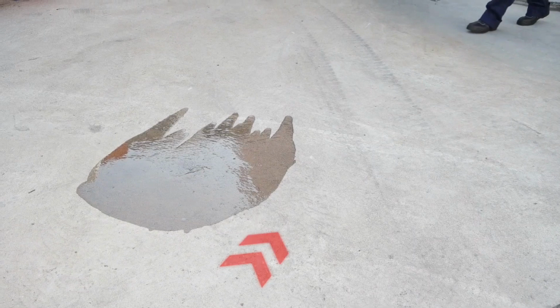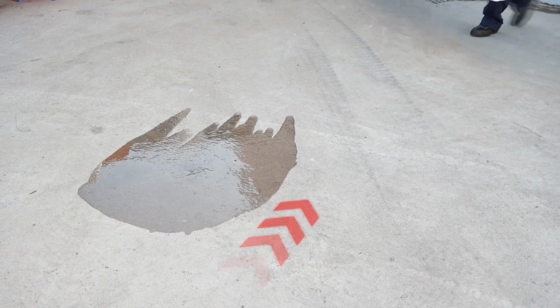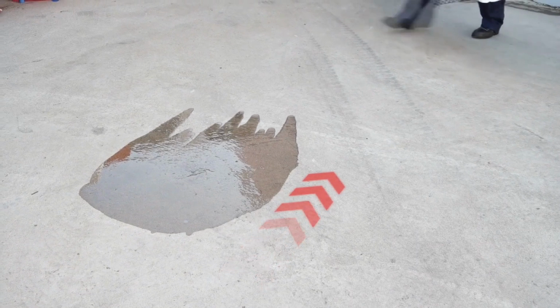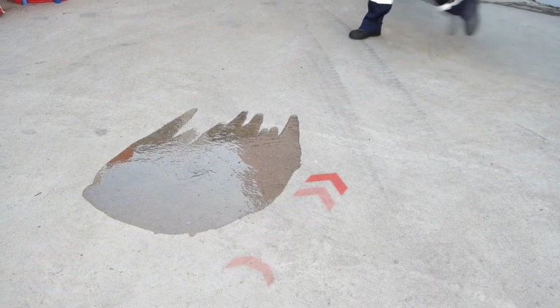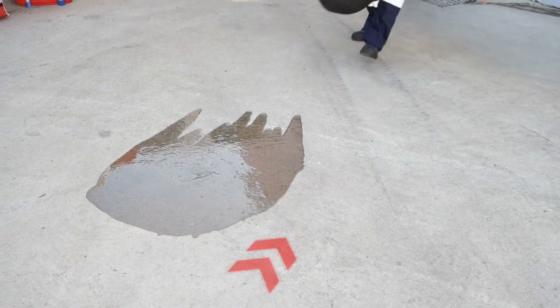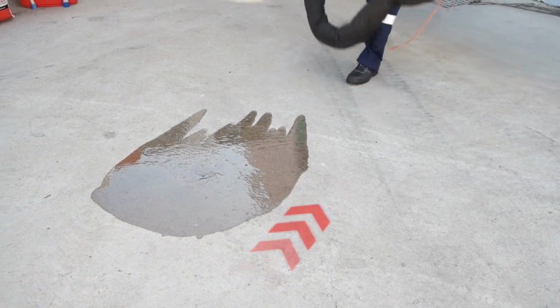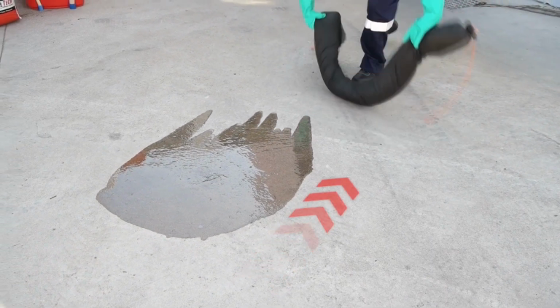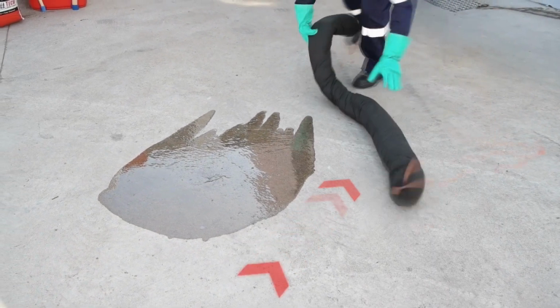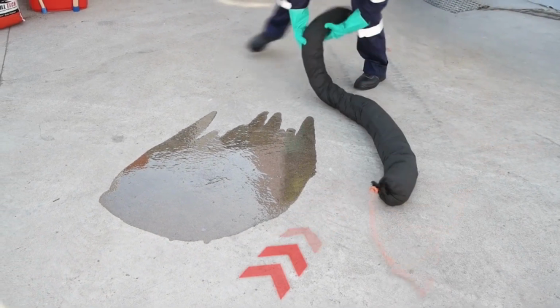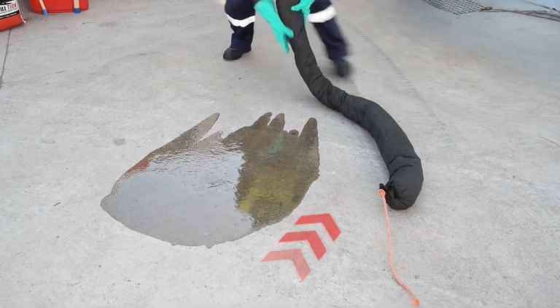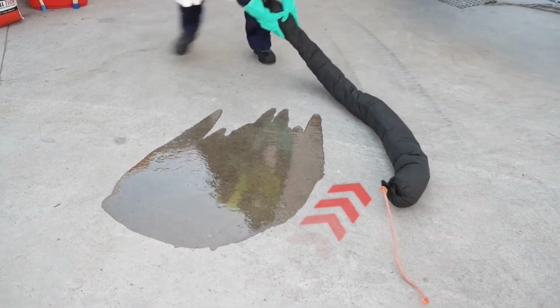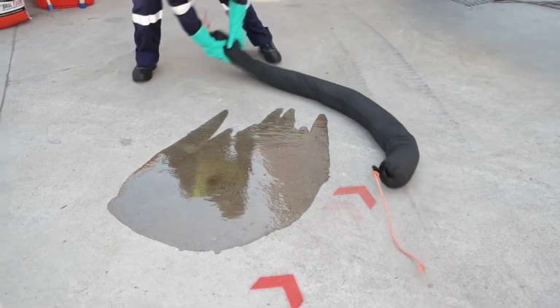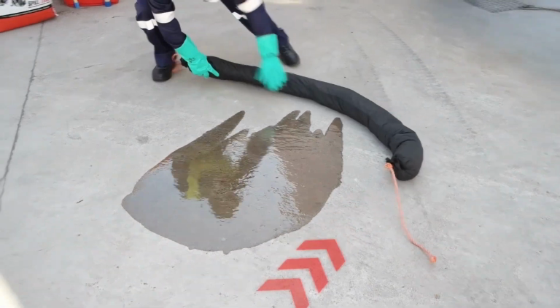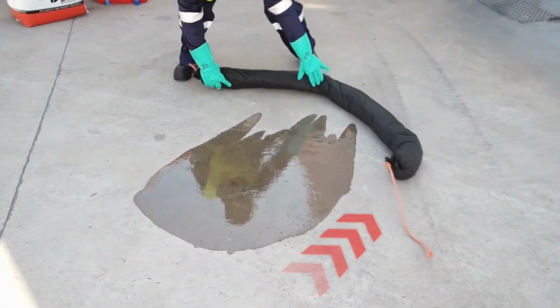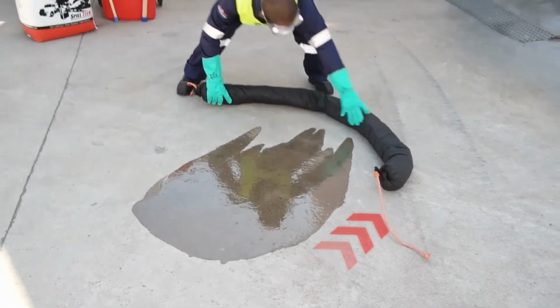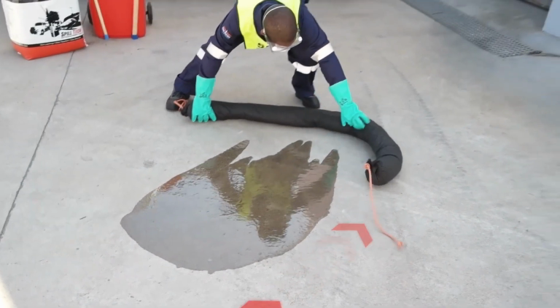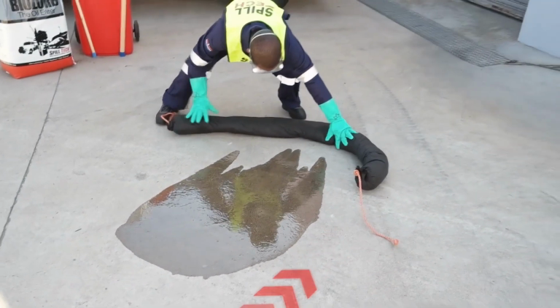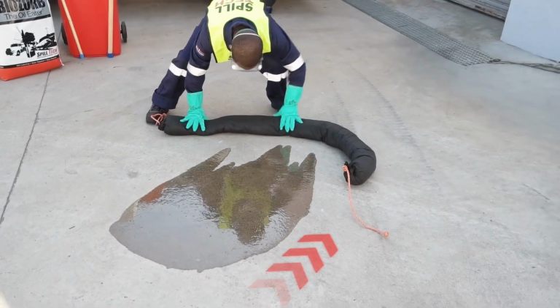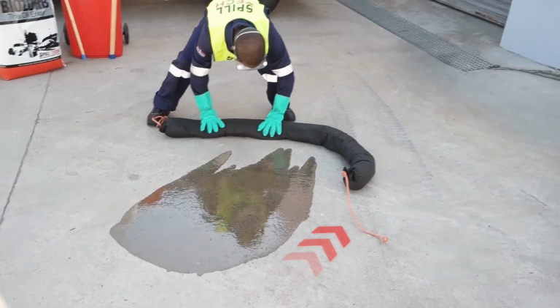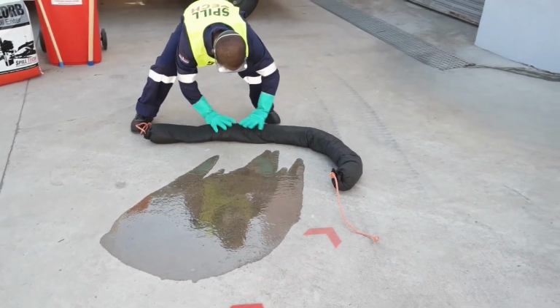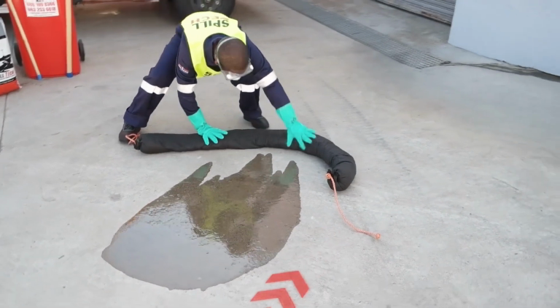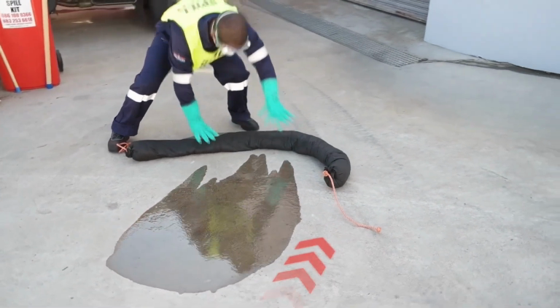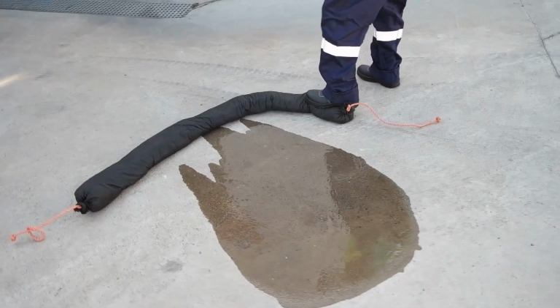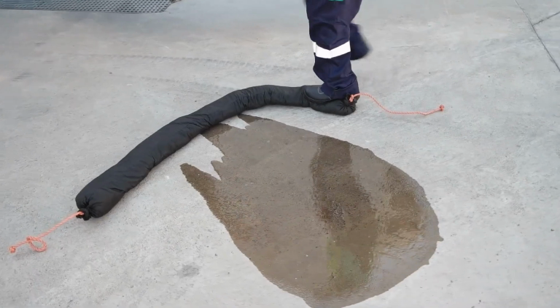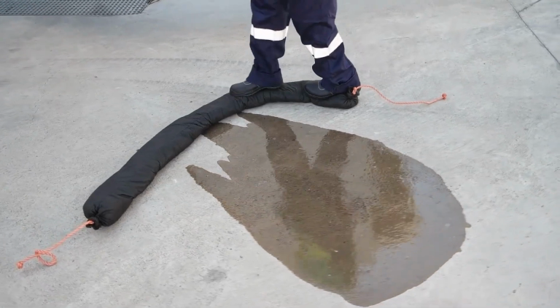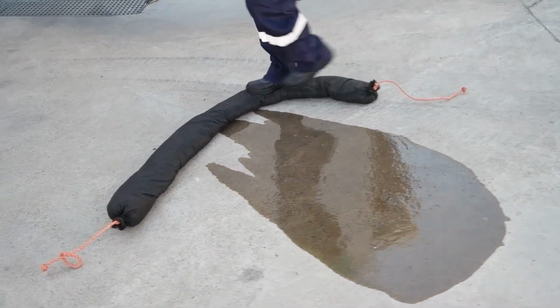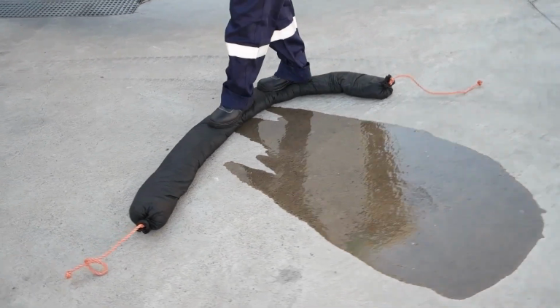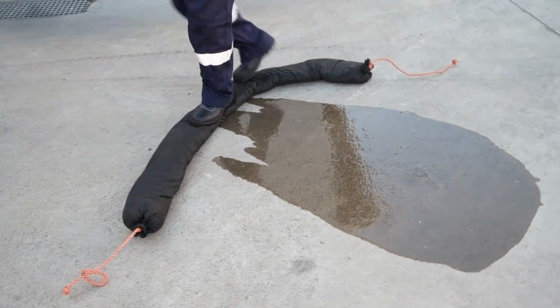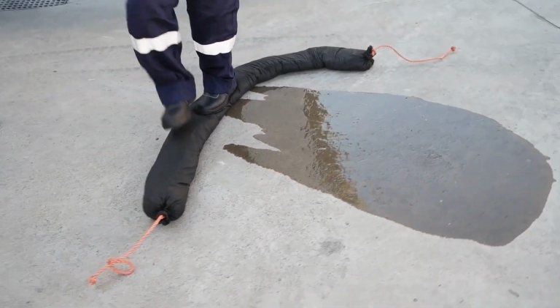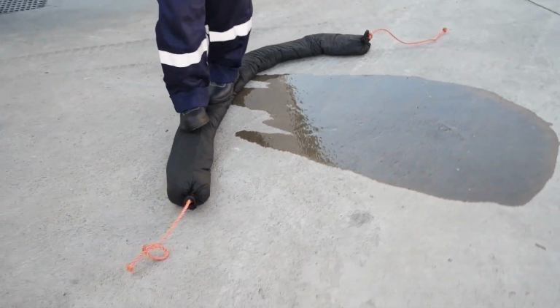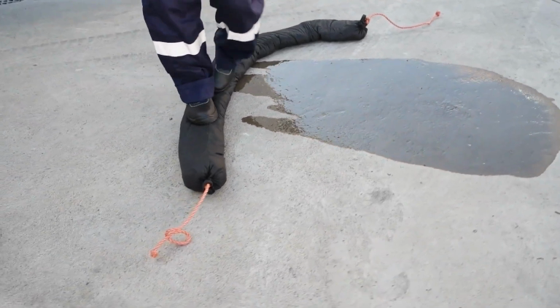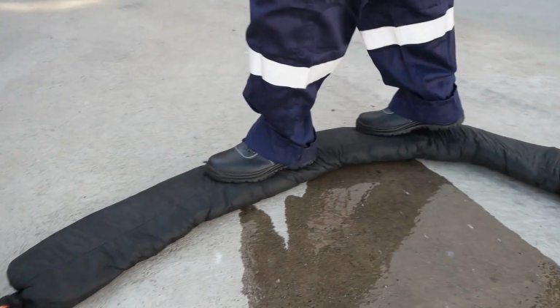Take note of the direction in which the spill is flowing to establish the correct position for the boom. Spread the boom out to contain the spill. Walk along the top of the boom to close any gaps at the base.